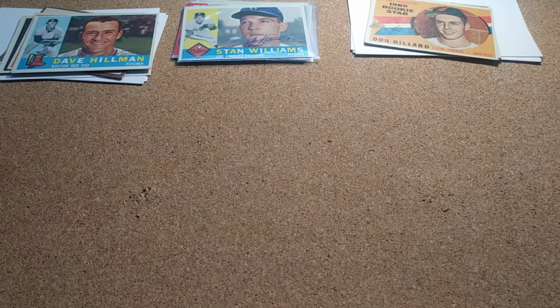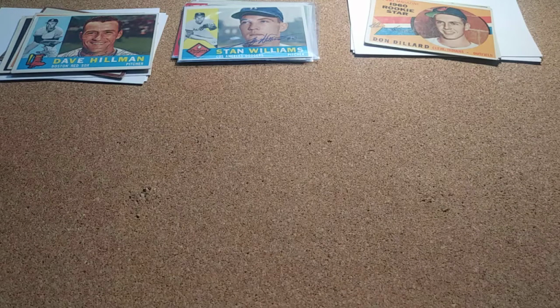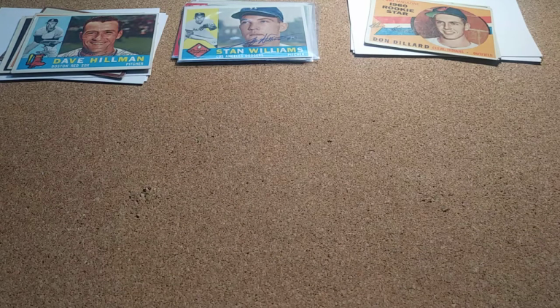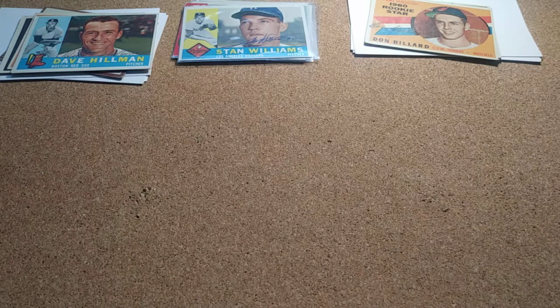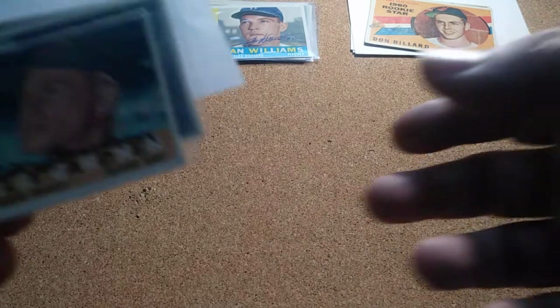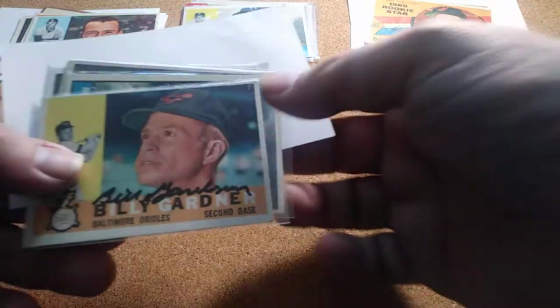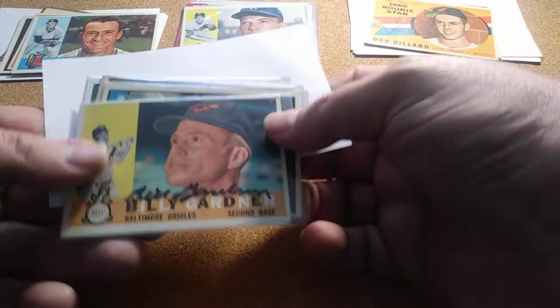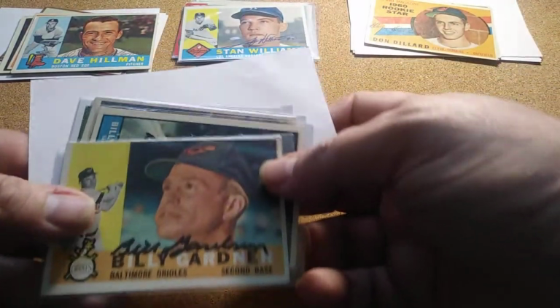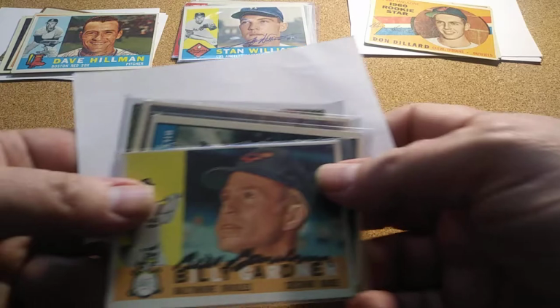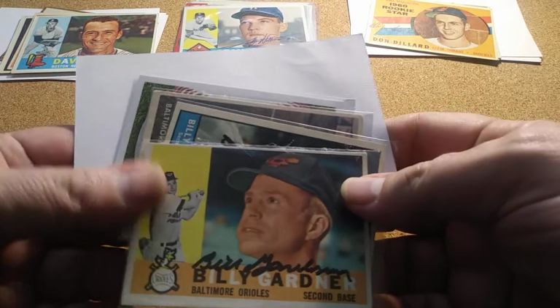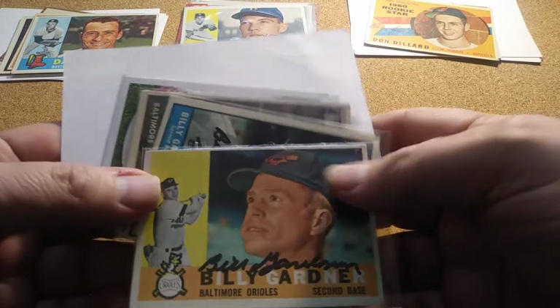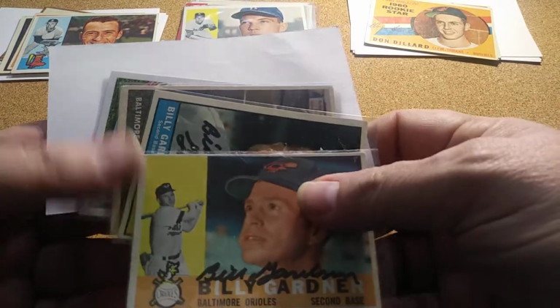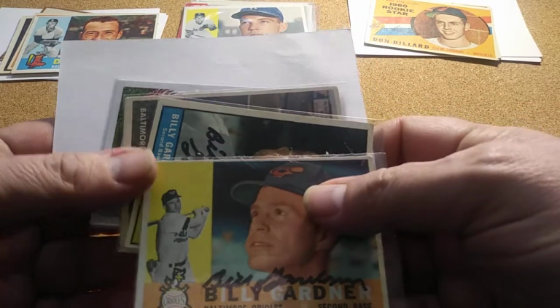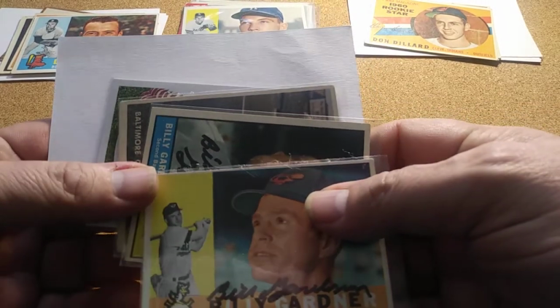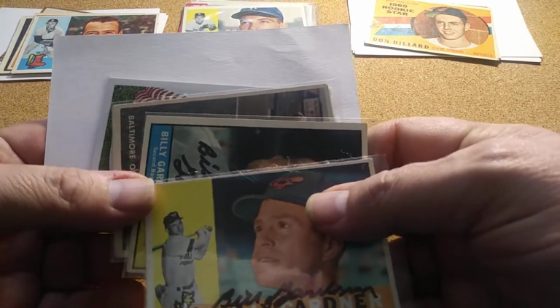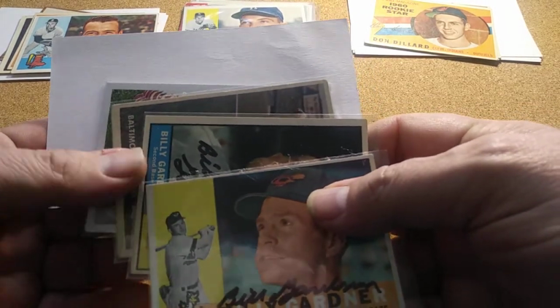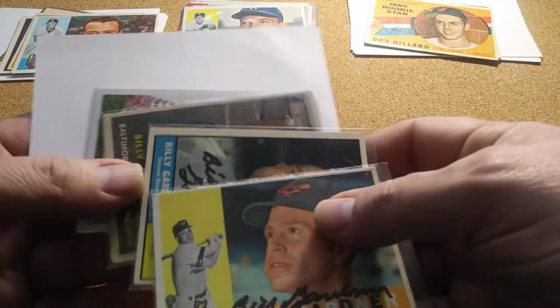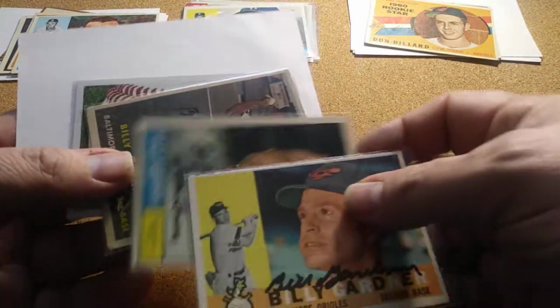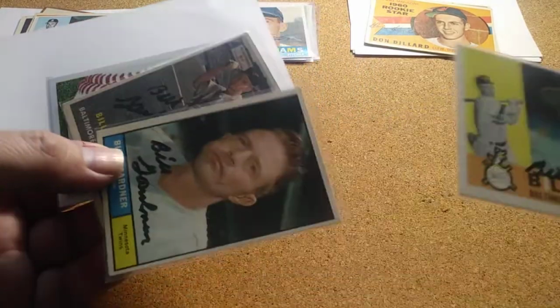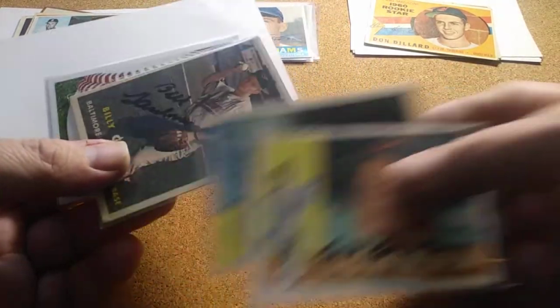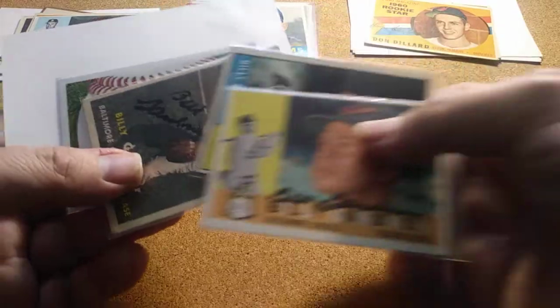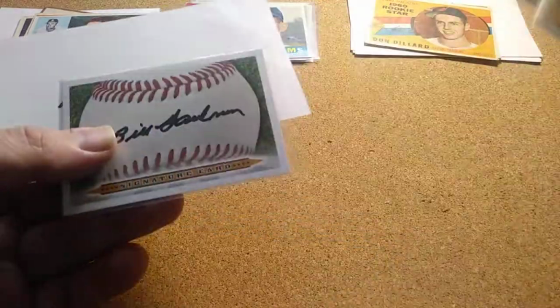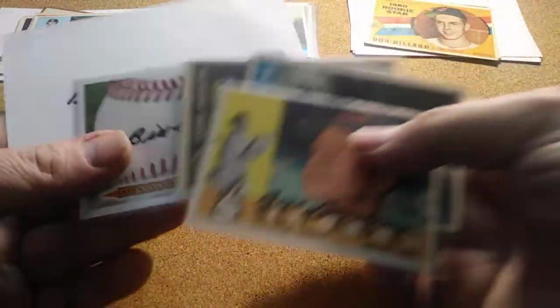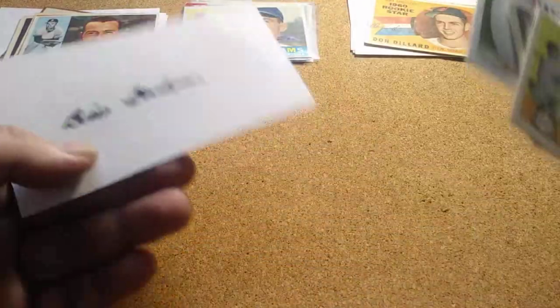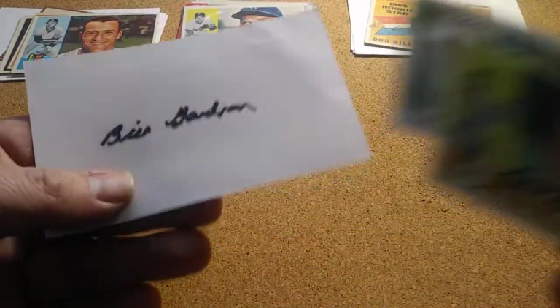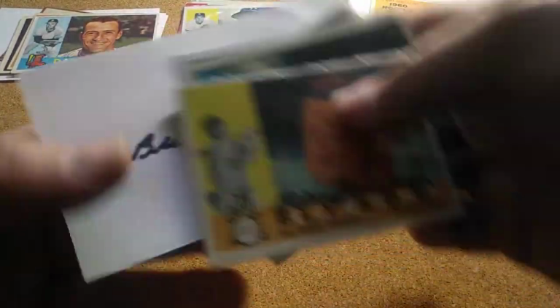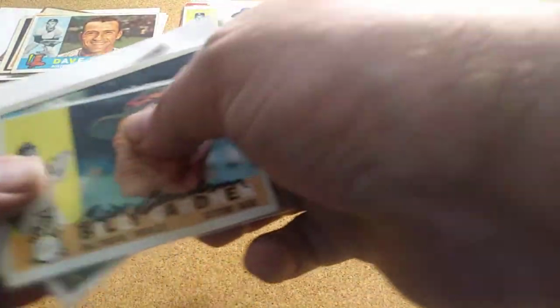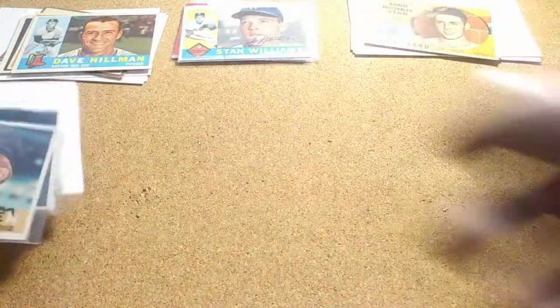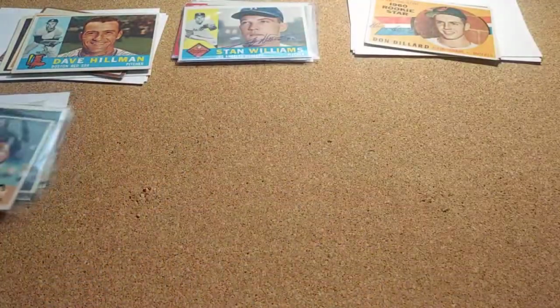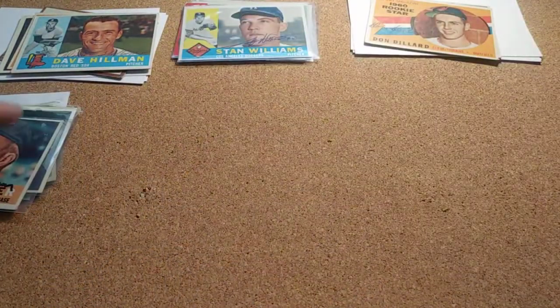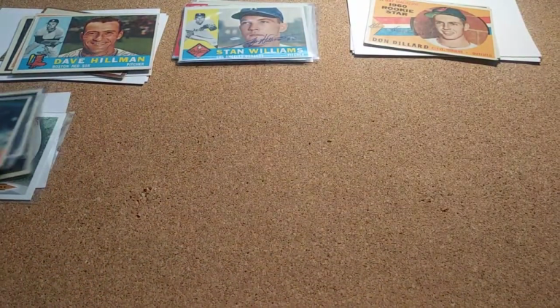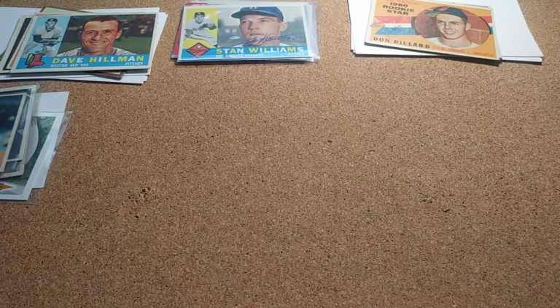My next one I had Billy Gardner, and he signed five of four — four cards and then one index card. Some of these guys do pretty well with index cards.